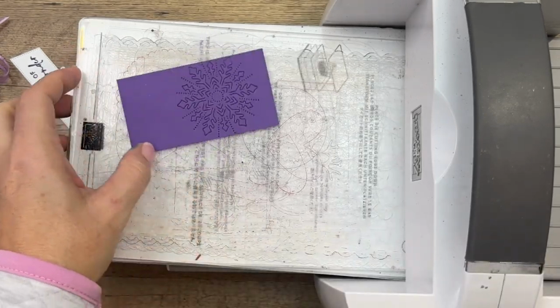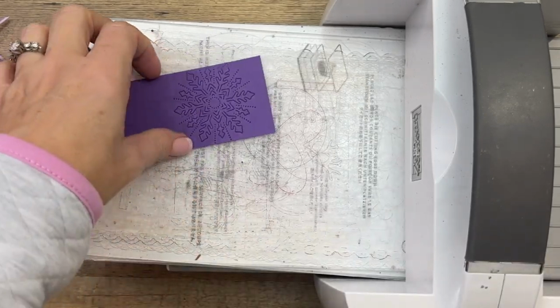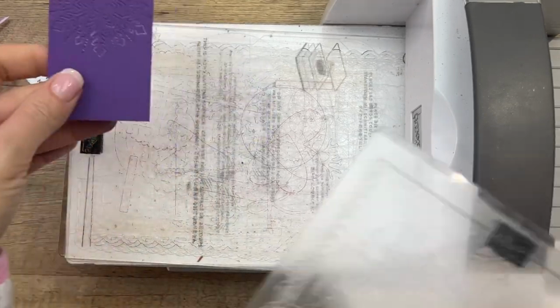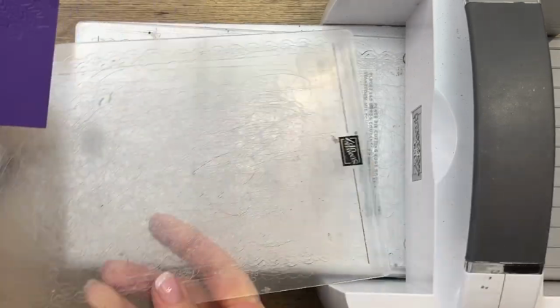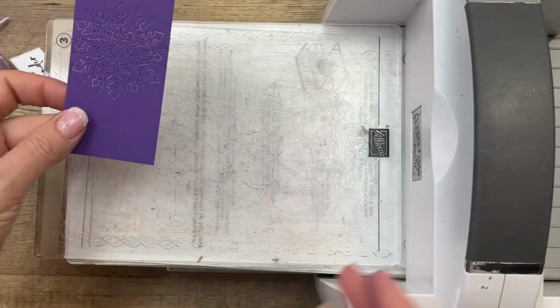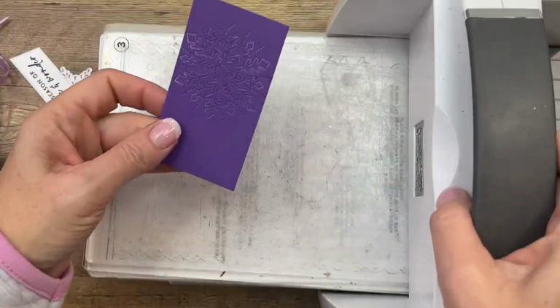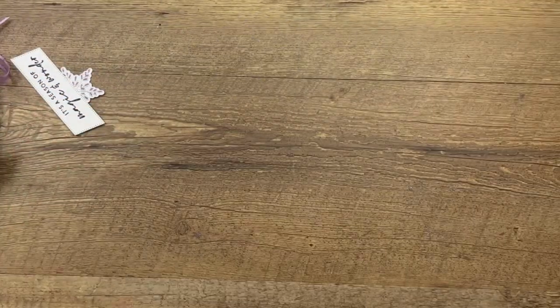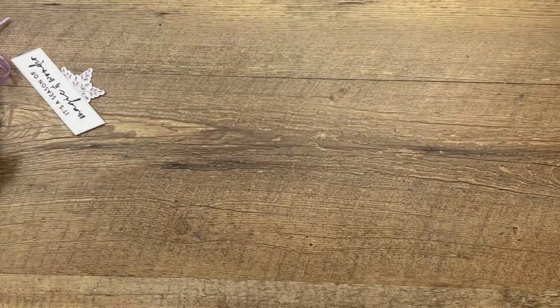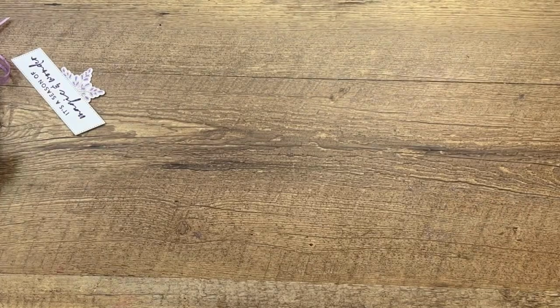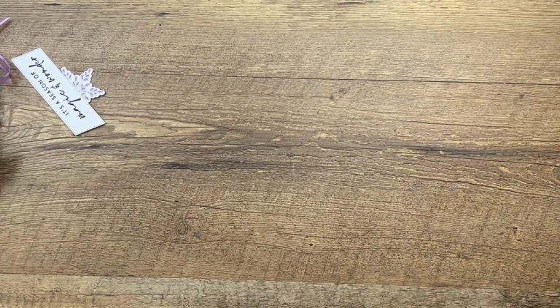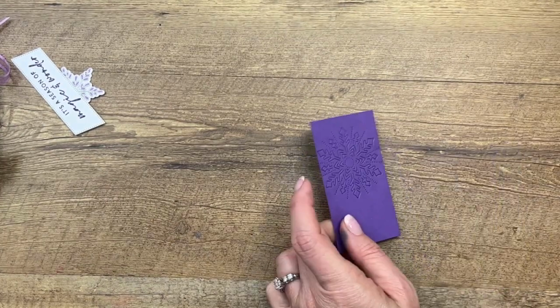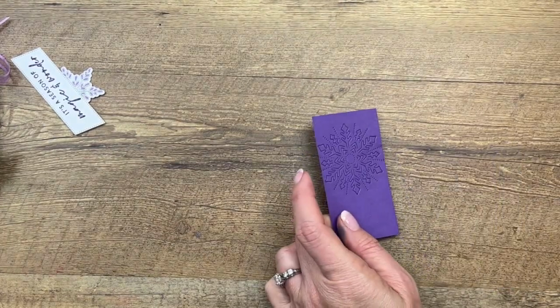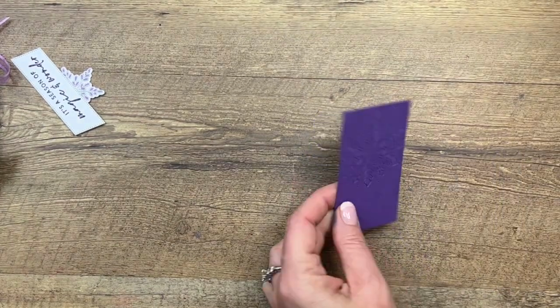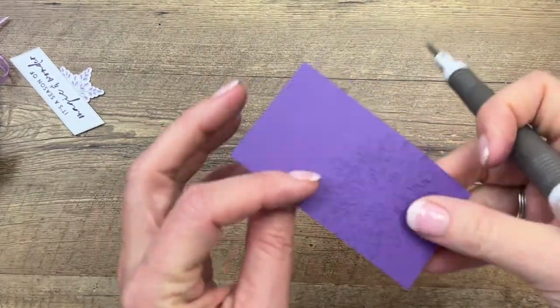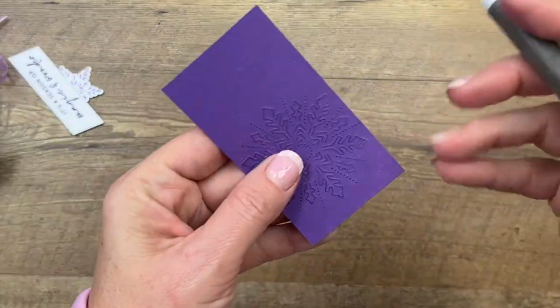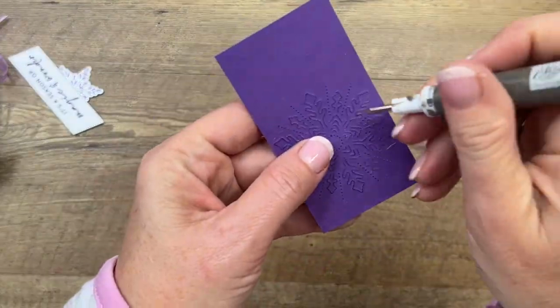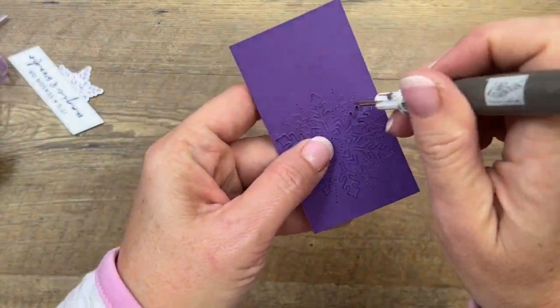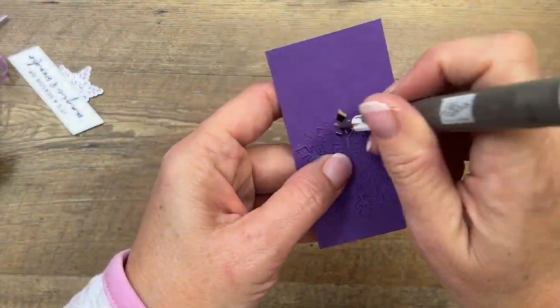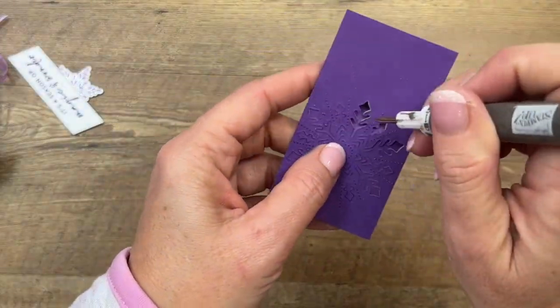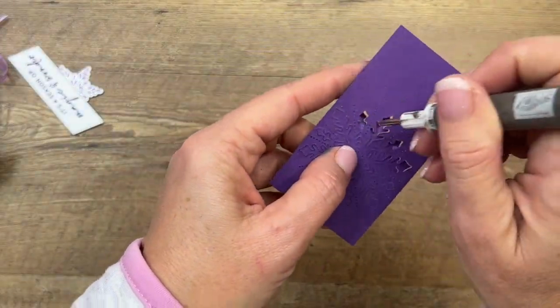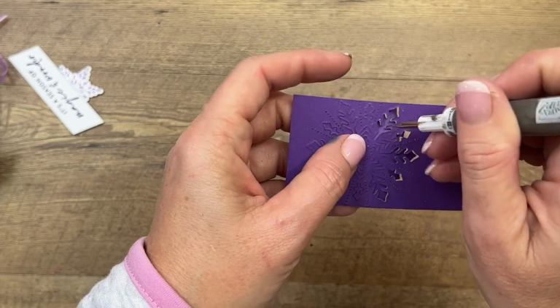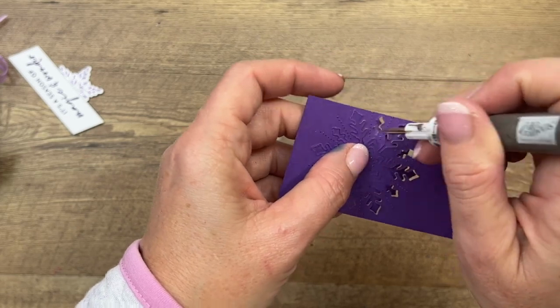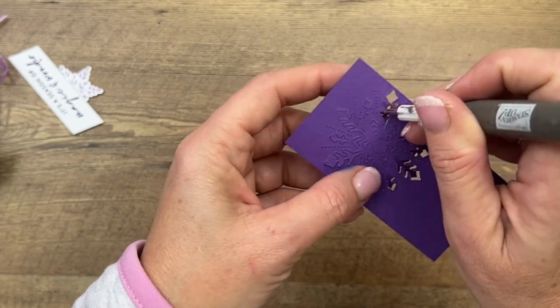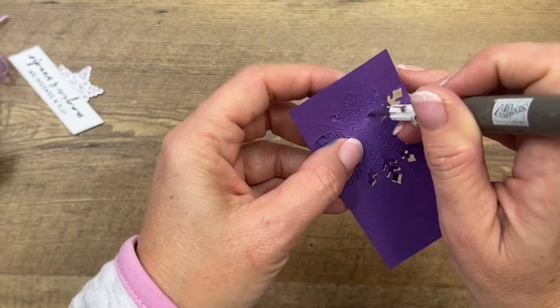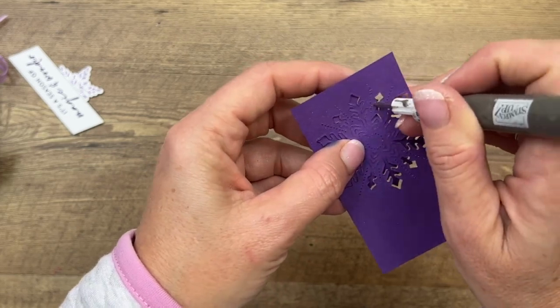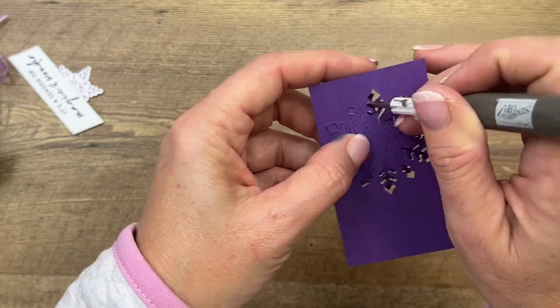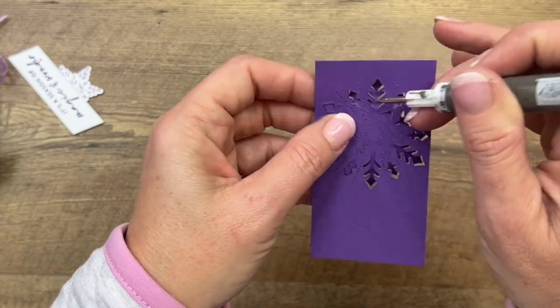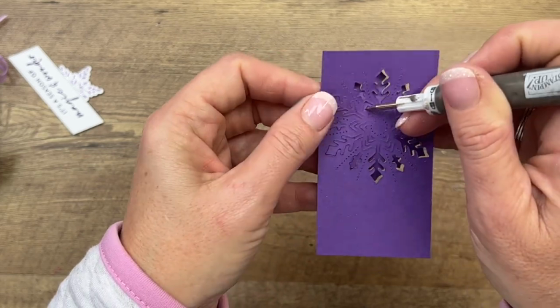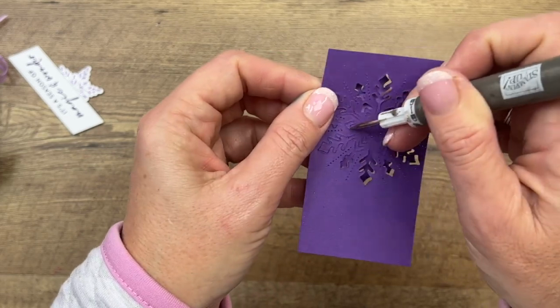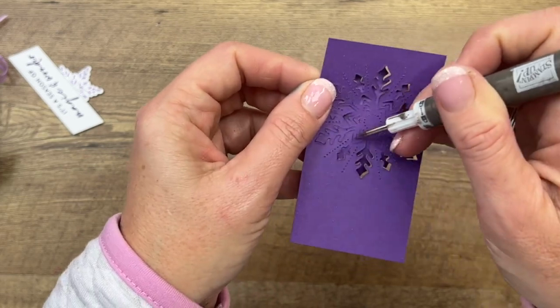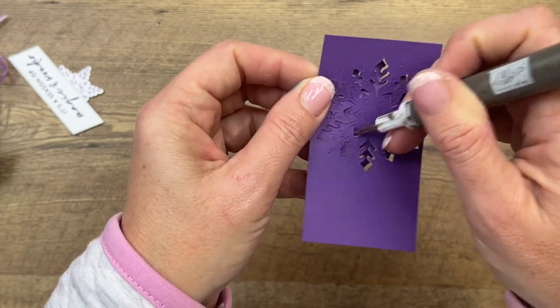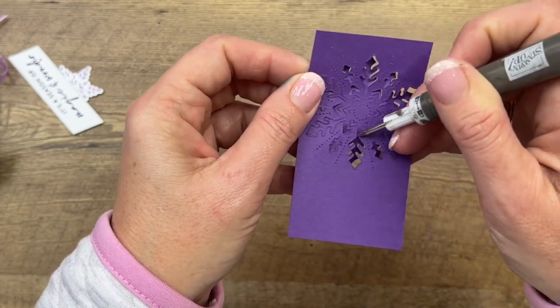See that? Now I like to take my Take Your Pick tool and go in the back and just punch all these out. We want them to give us some dimension — that's the whole point.